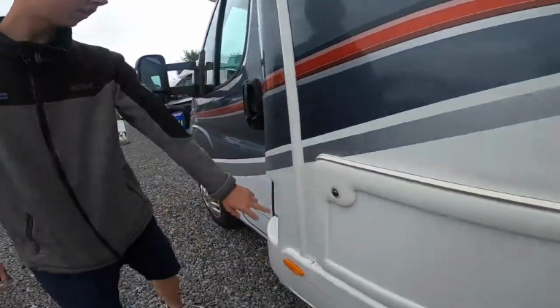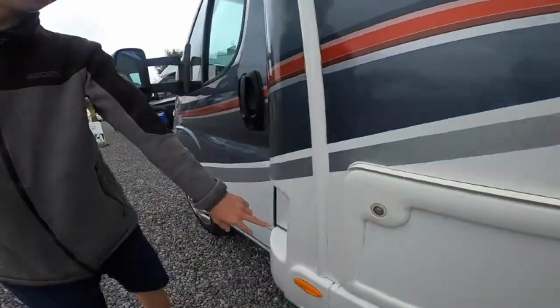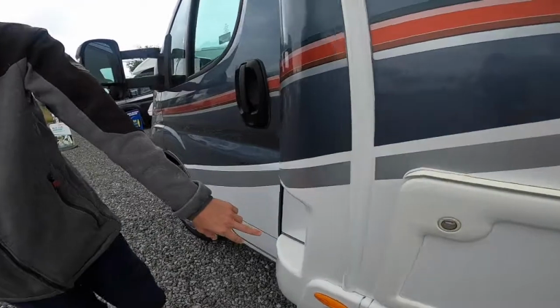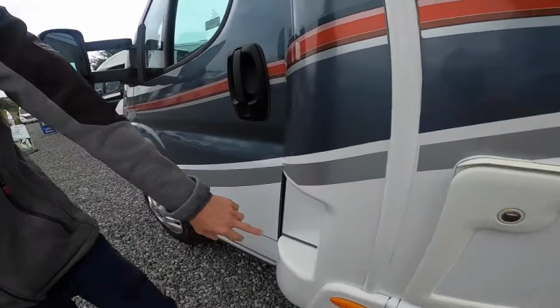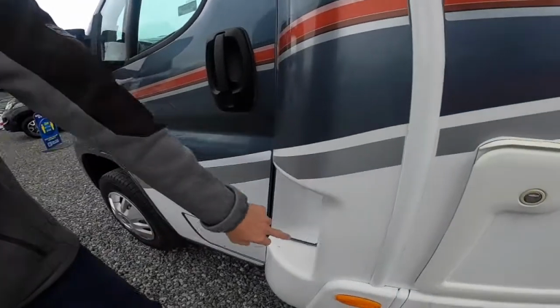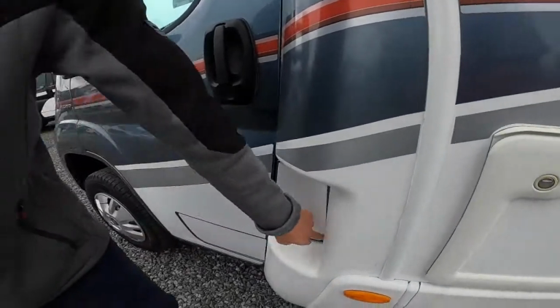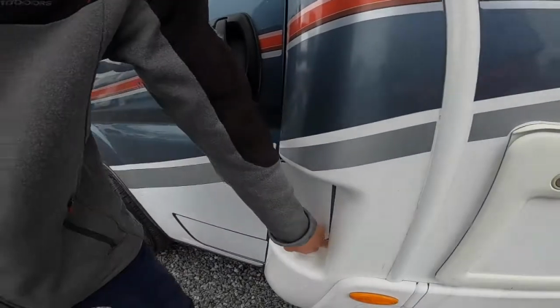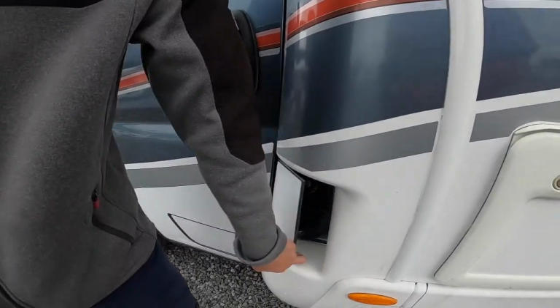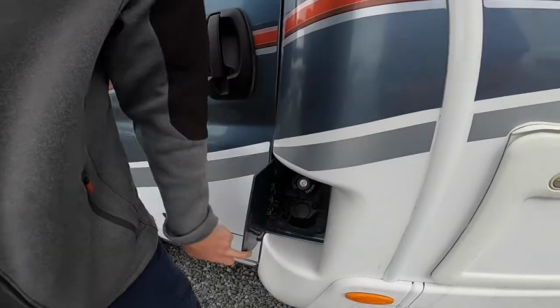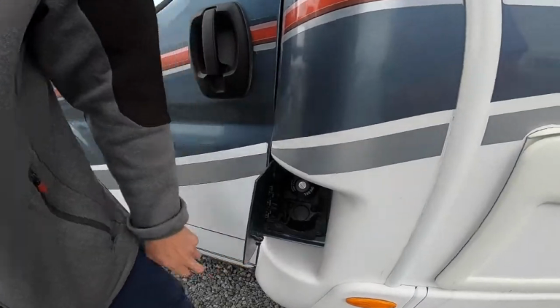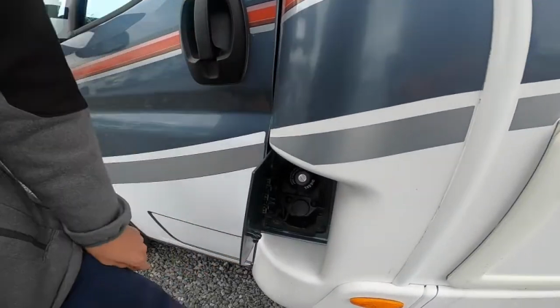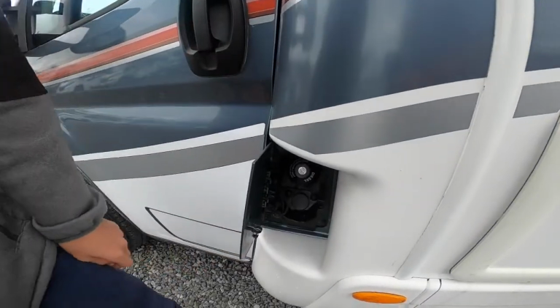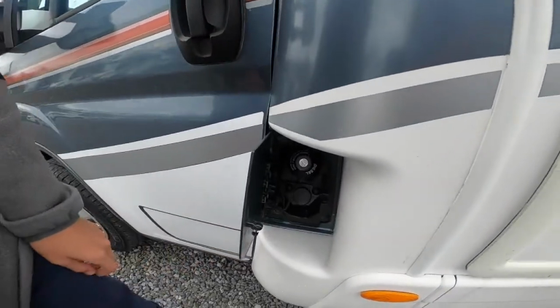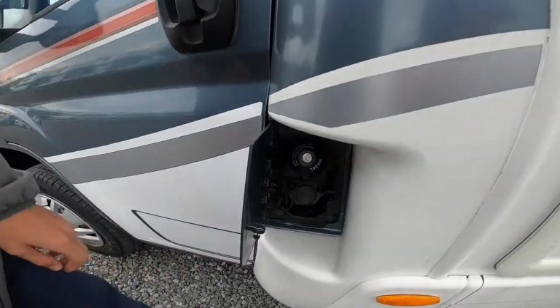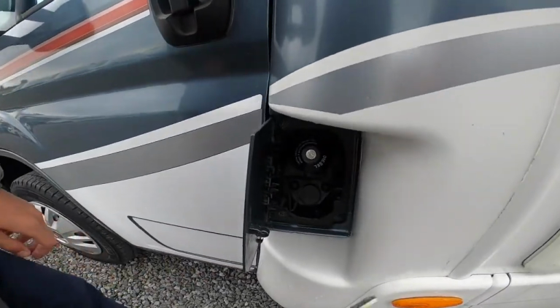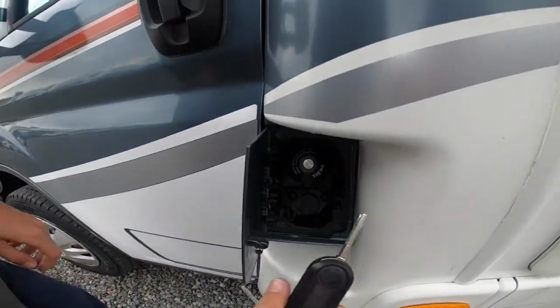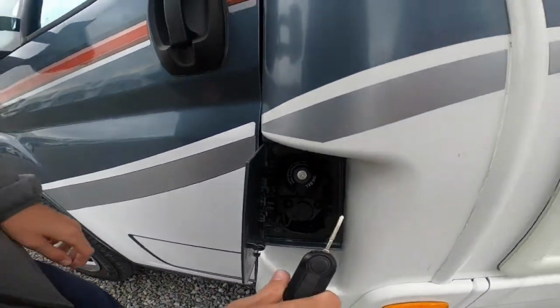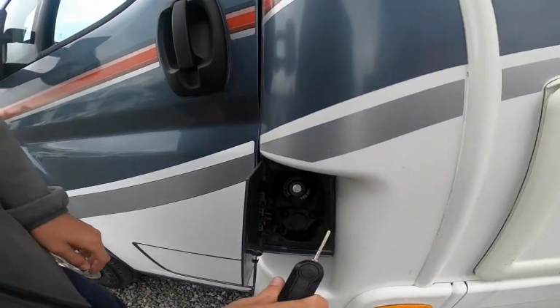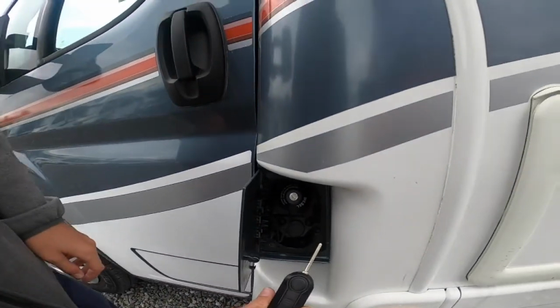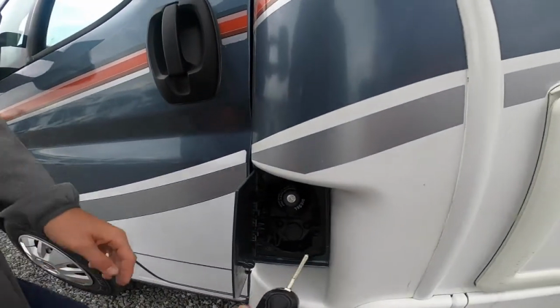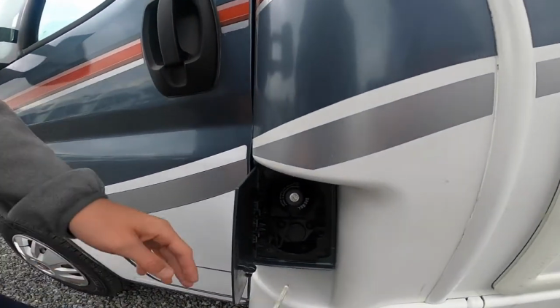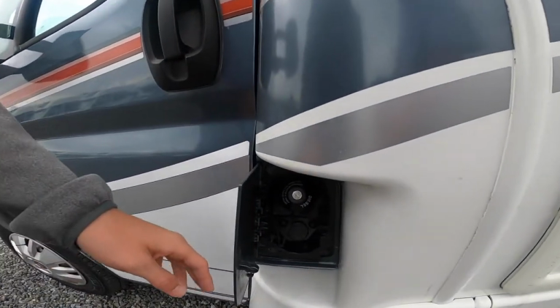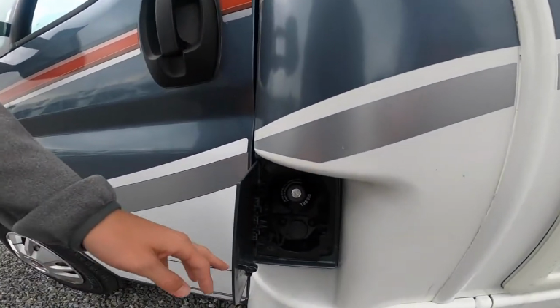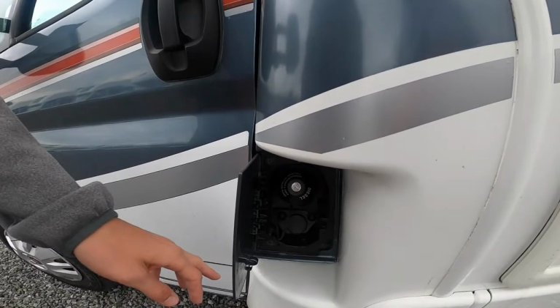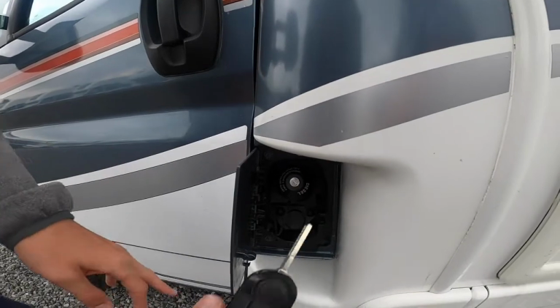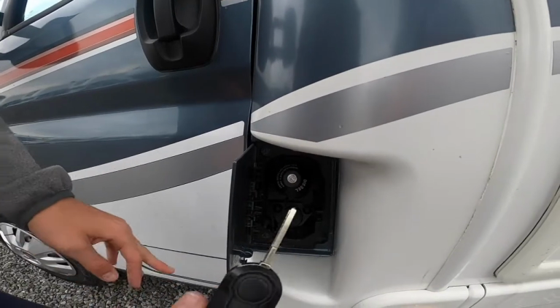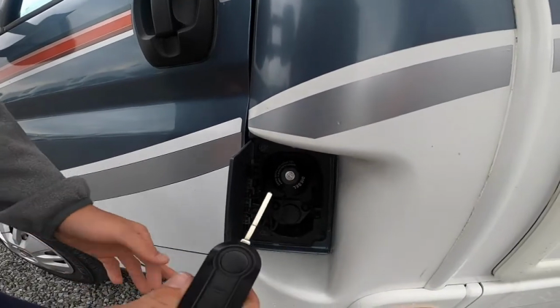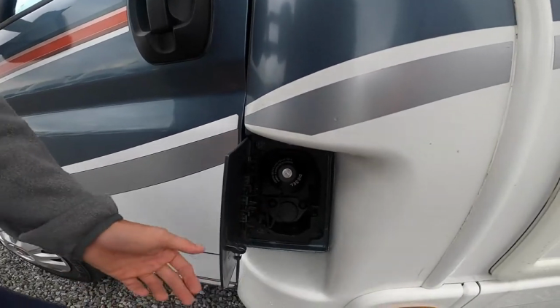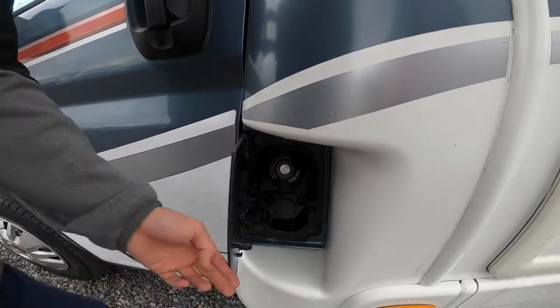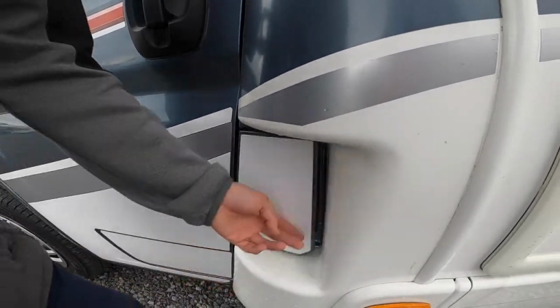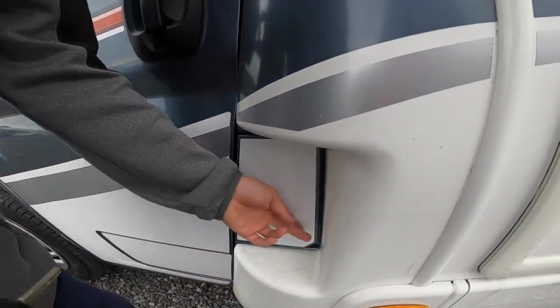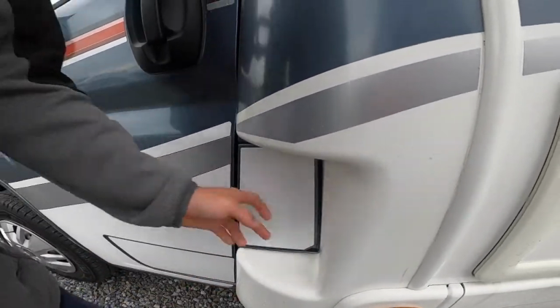At the passenger door you've got your diesel filler, which opens with the main ignition key to open the diesel.